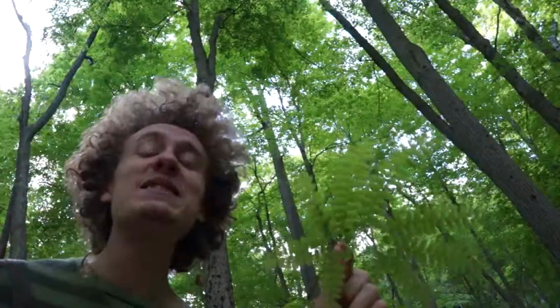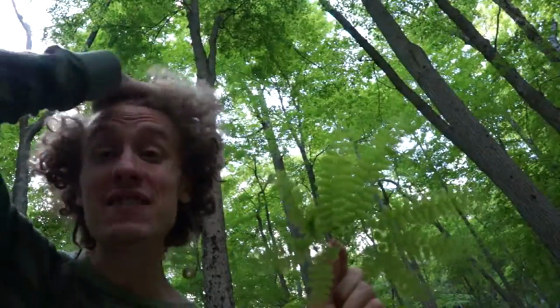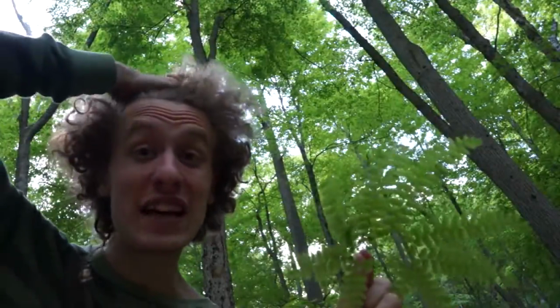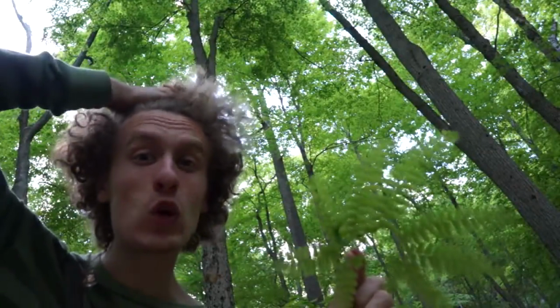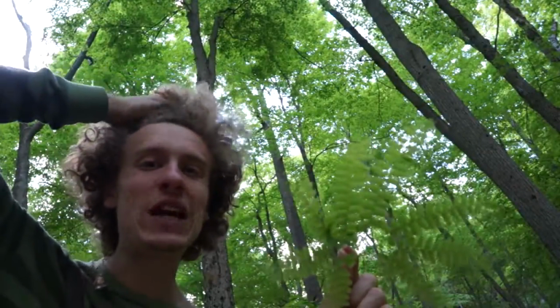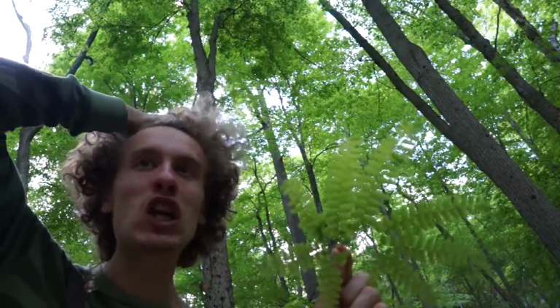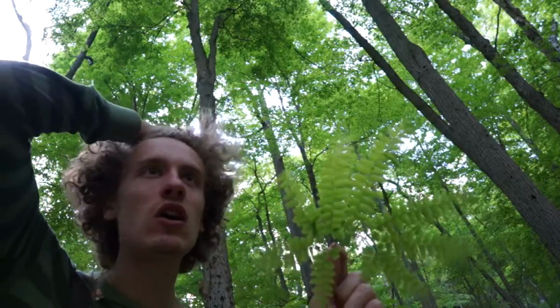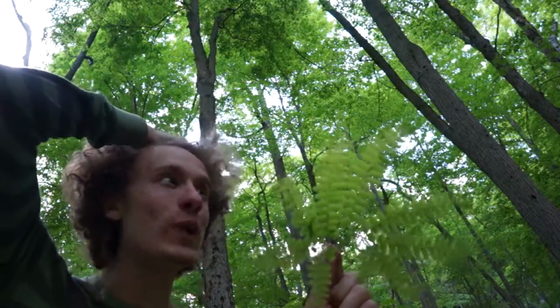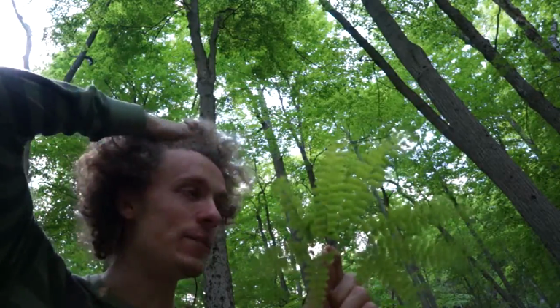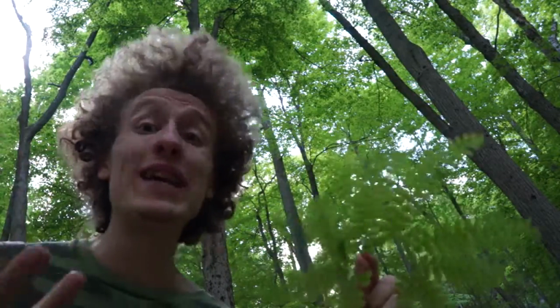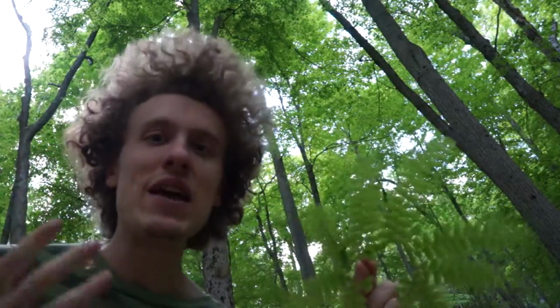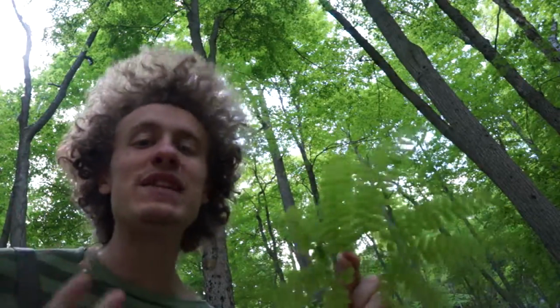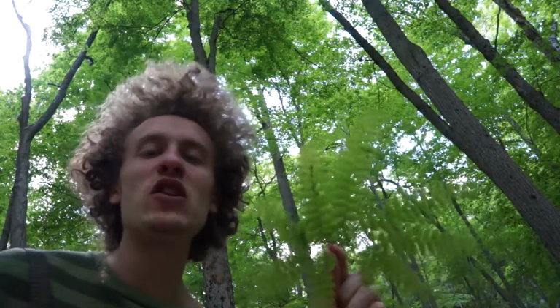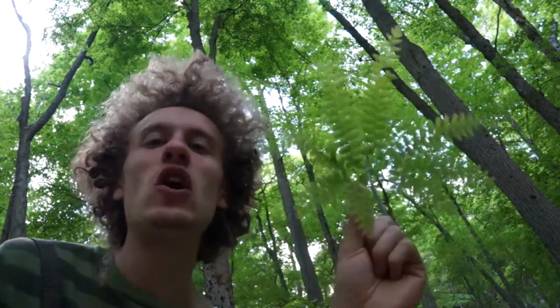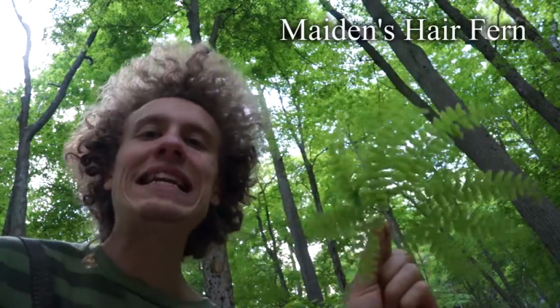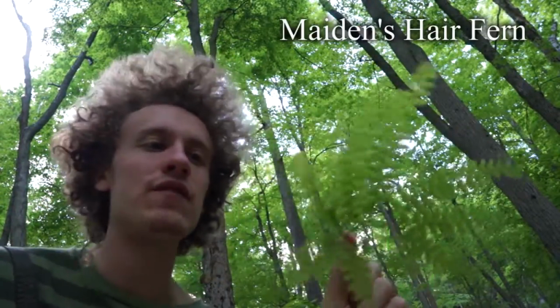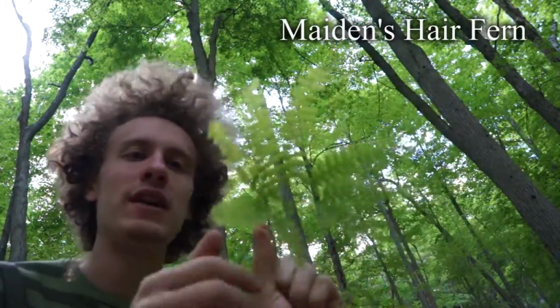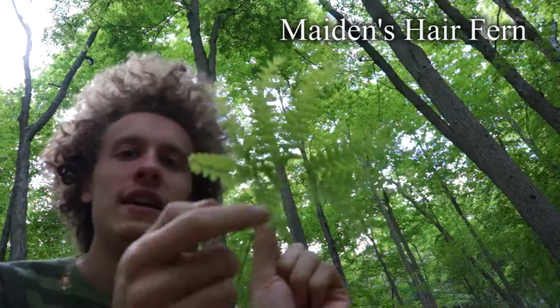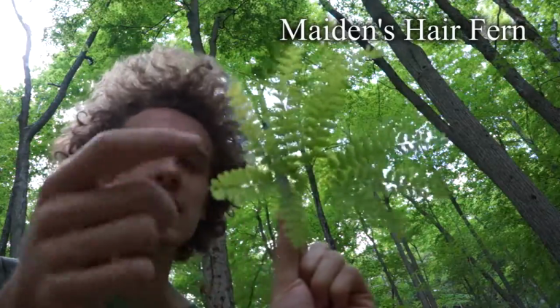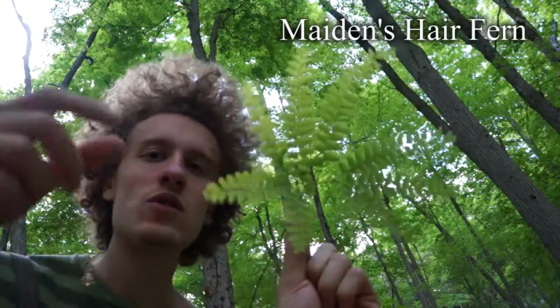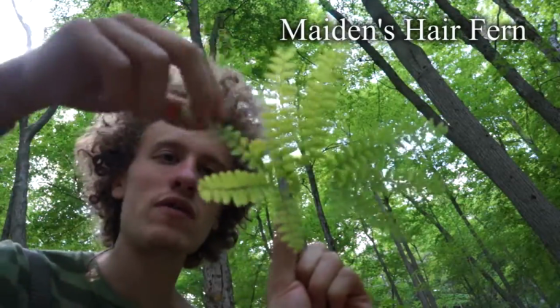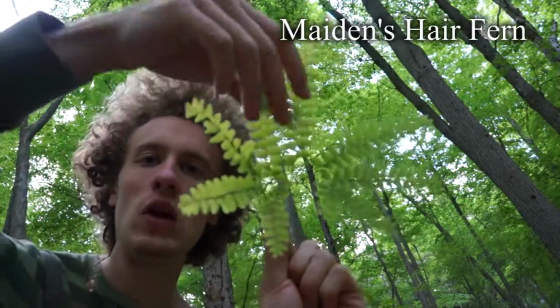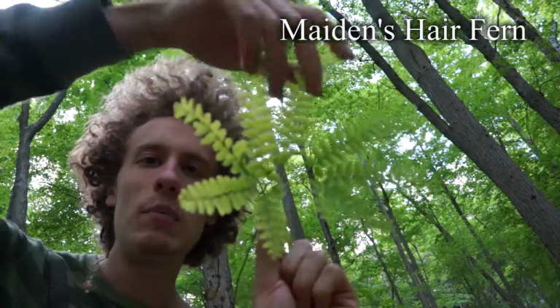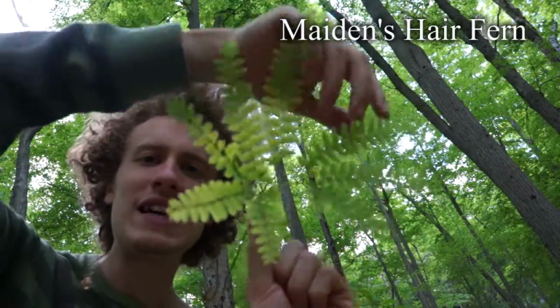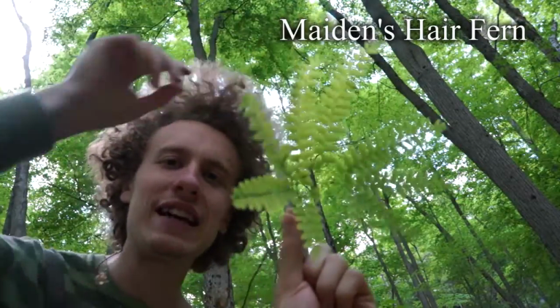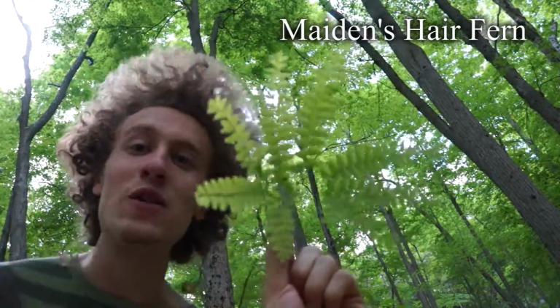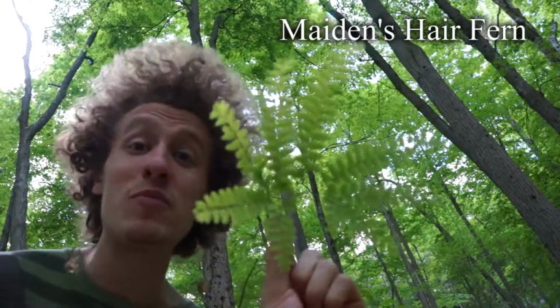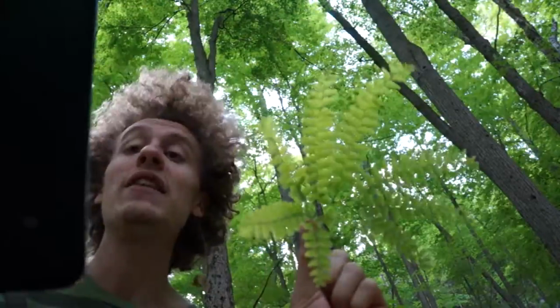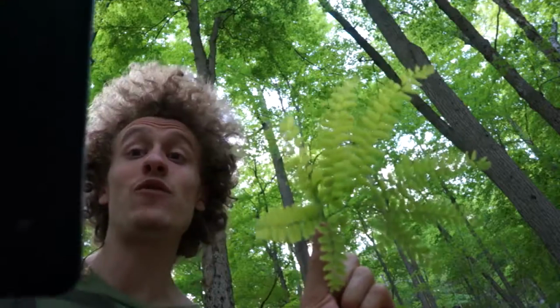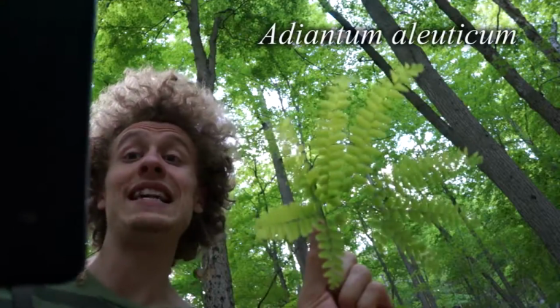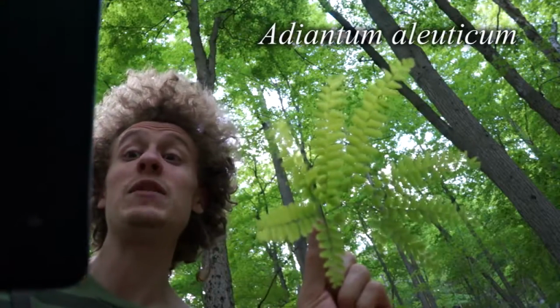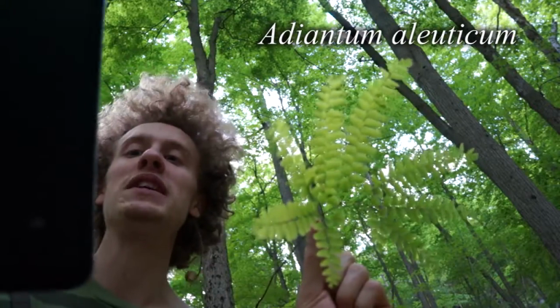This species of fern is colloquially called the maiden's hair fern, because these sort of resemble ponytails. They're very pretty. The Latin name for it is Adiantum aleuticum.